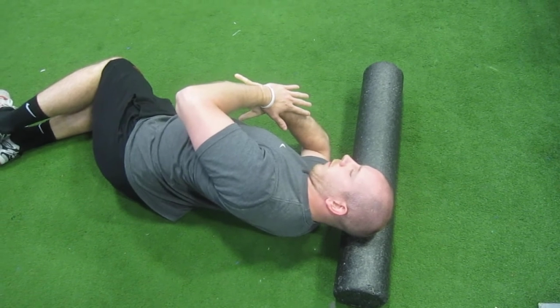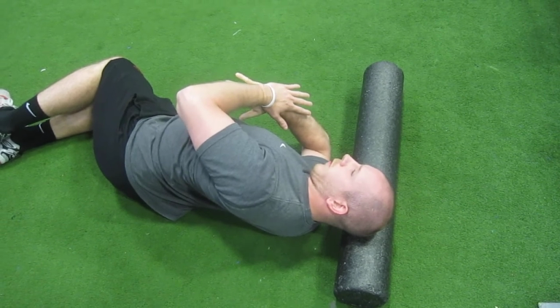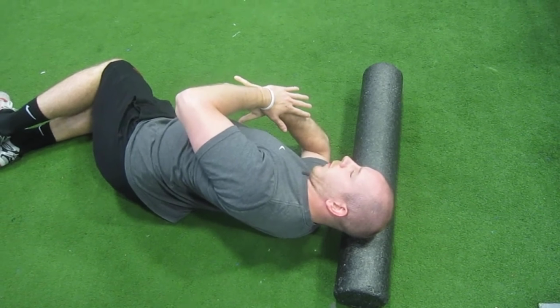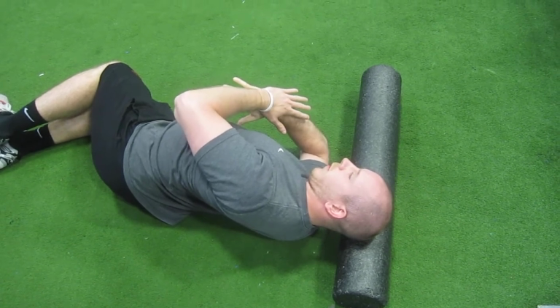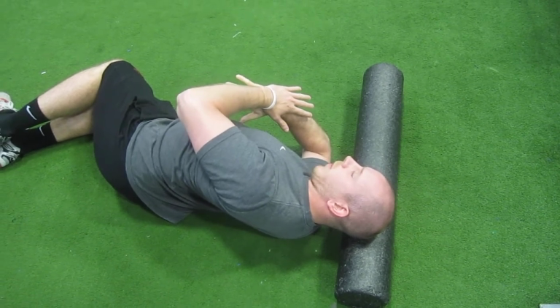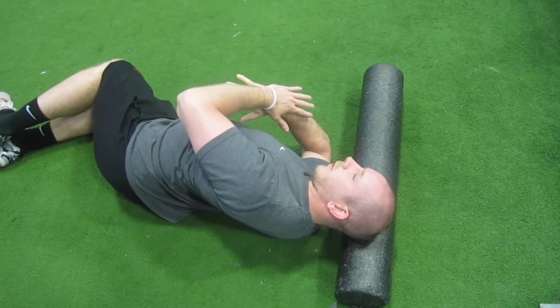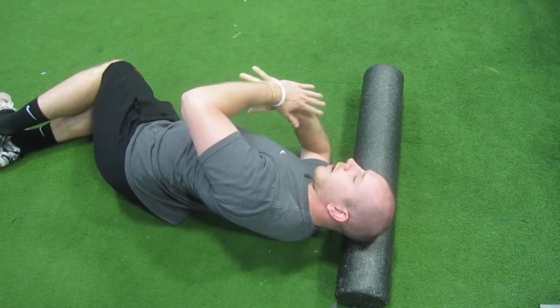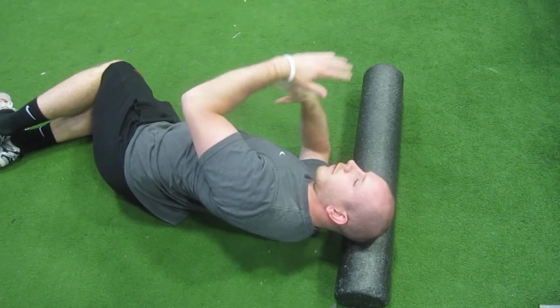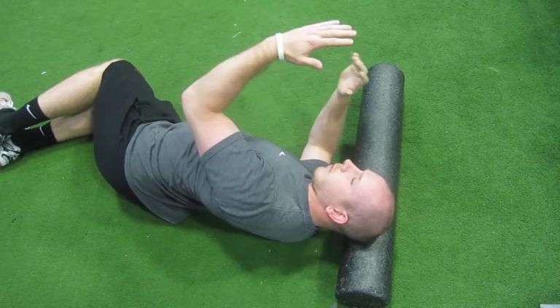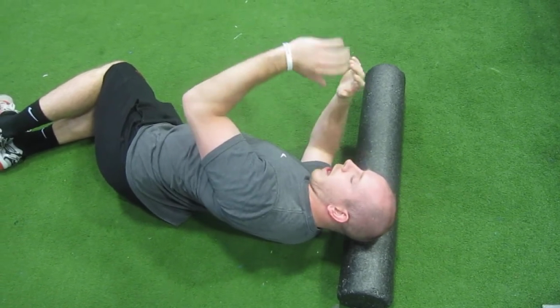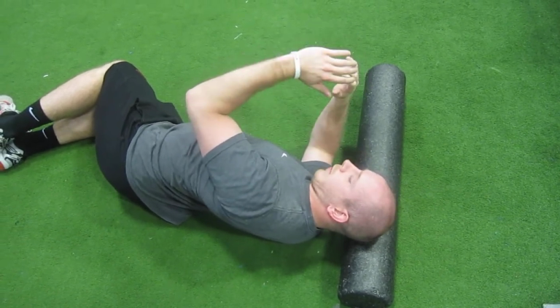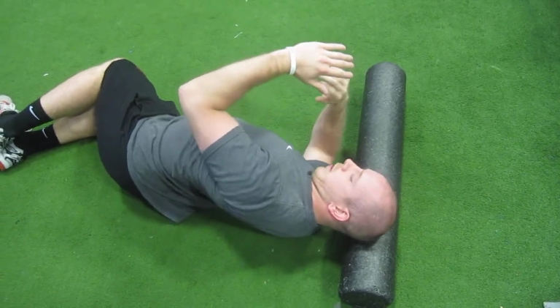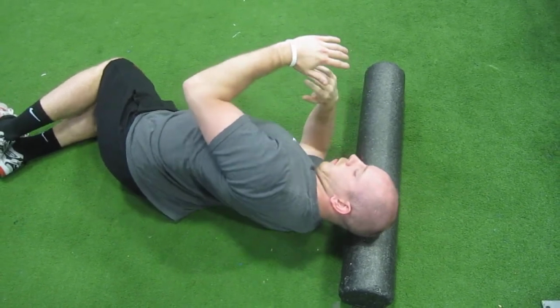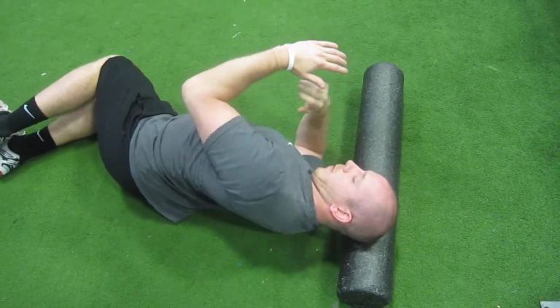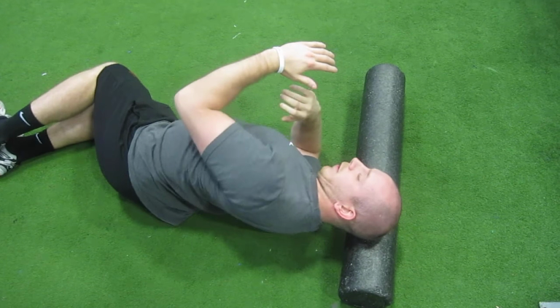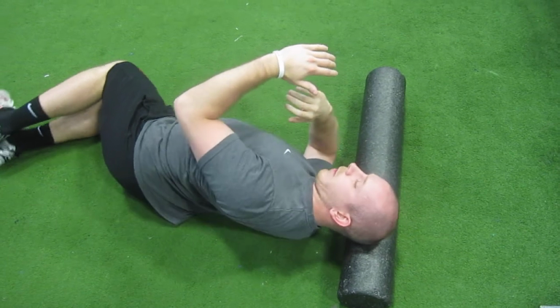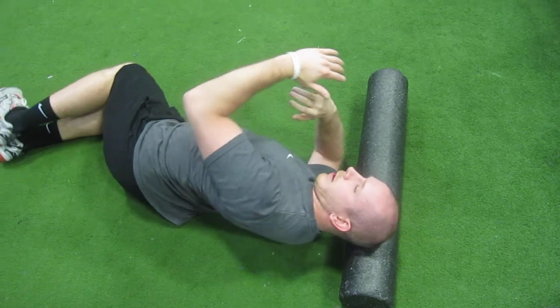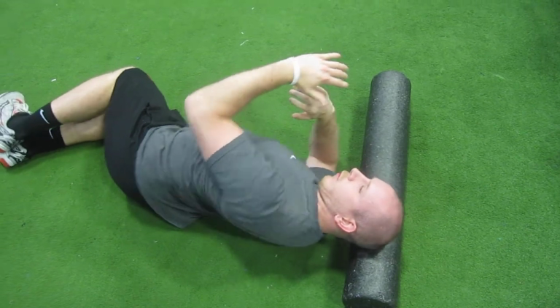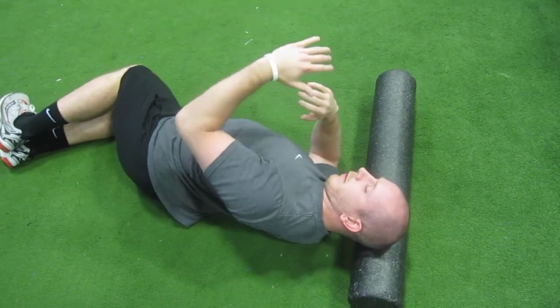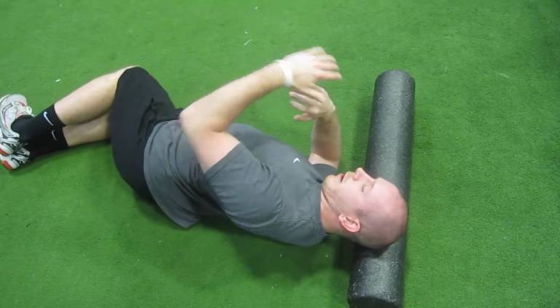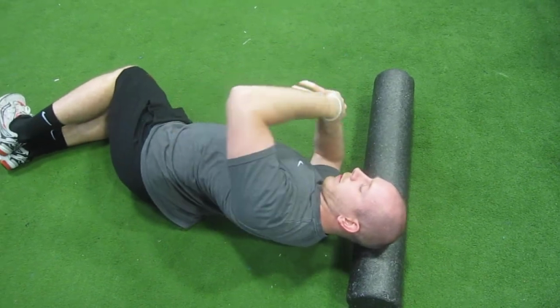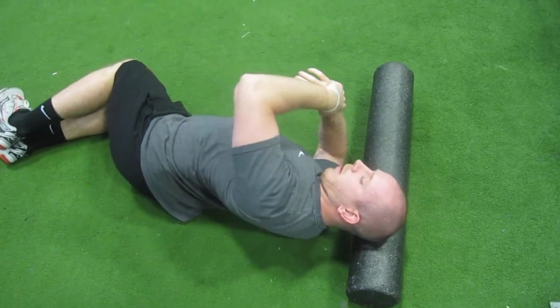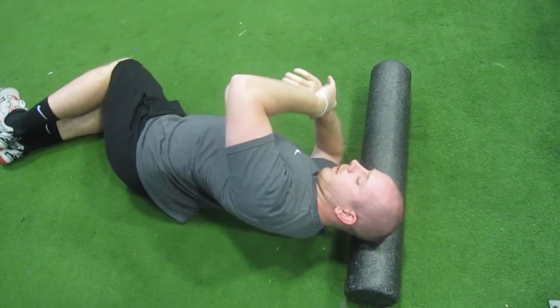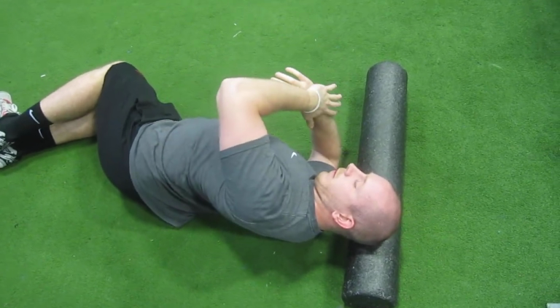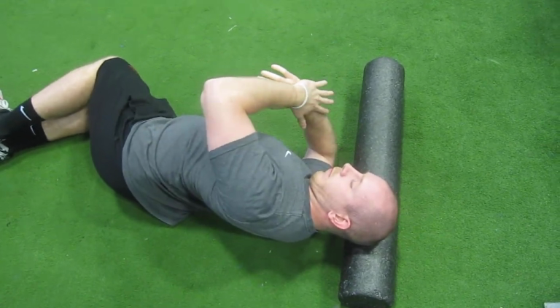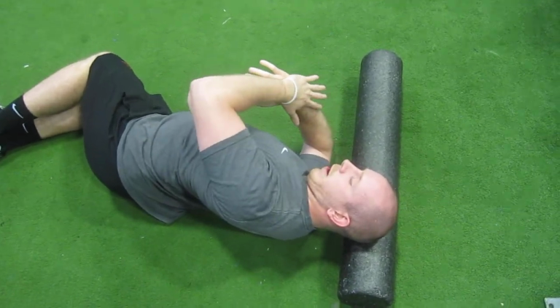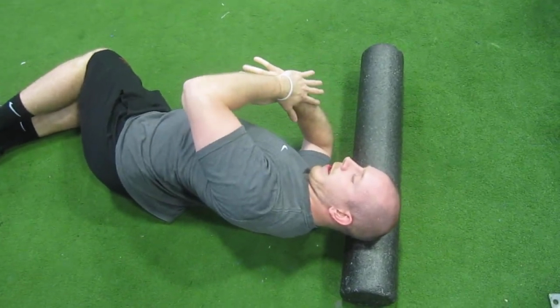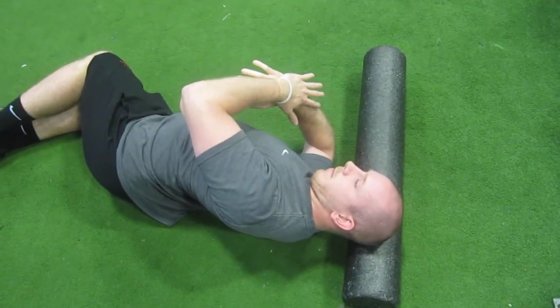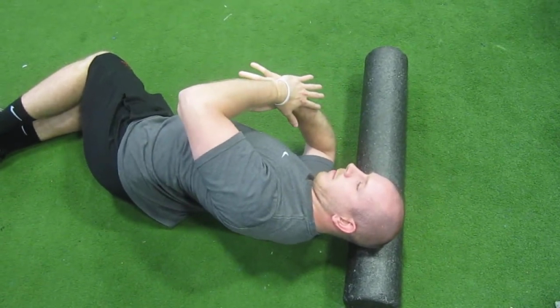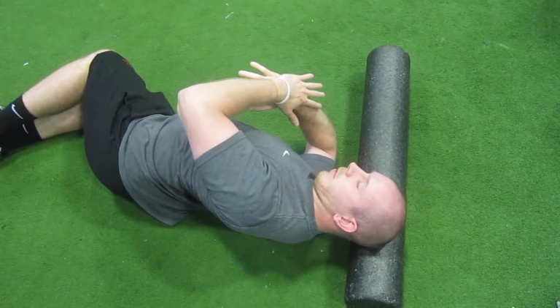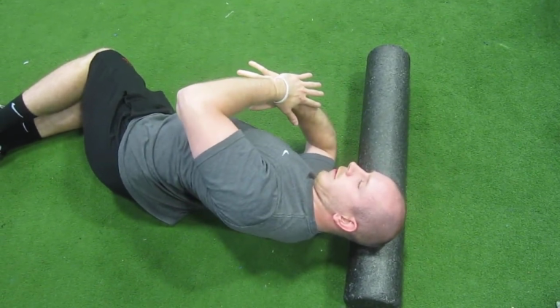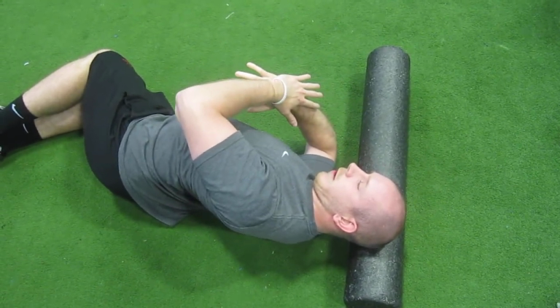Push down as far as you can, 30 seconds. Relax, maybe reset if you need to, squeeze tight back there. Push down again, 30 seconds.